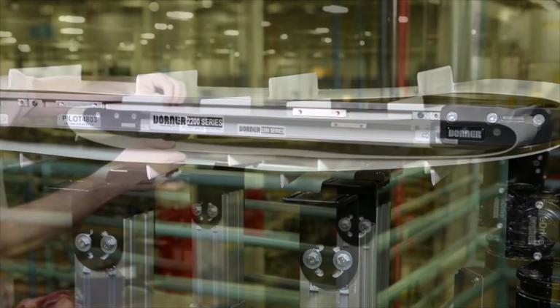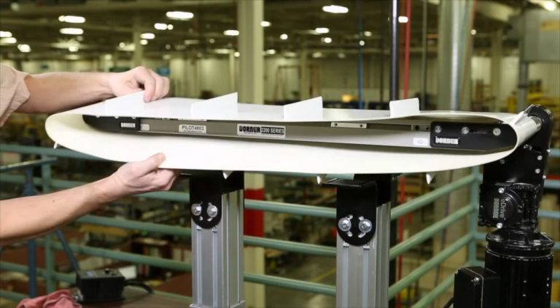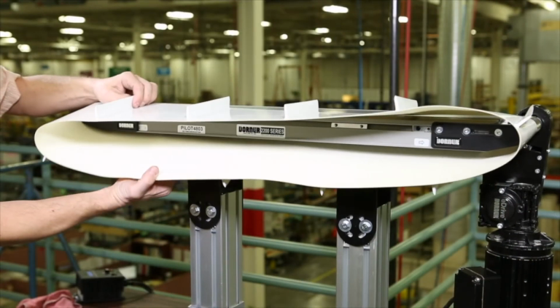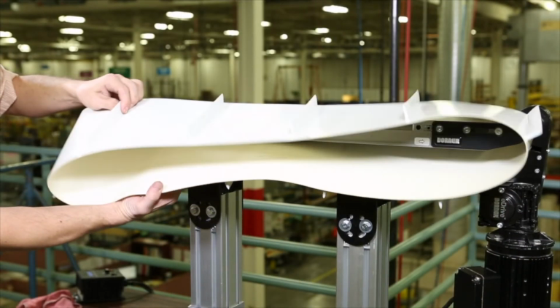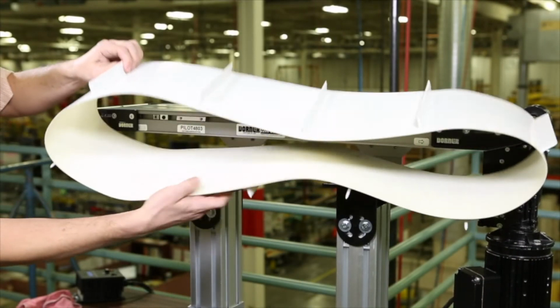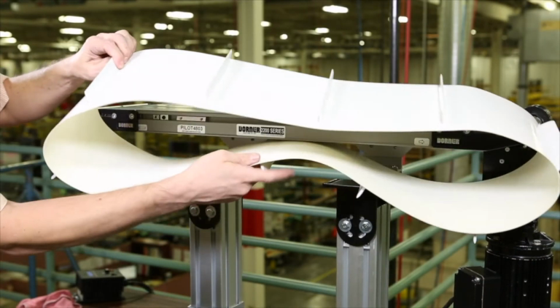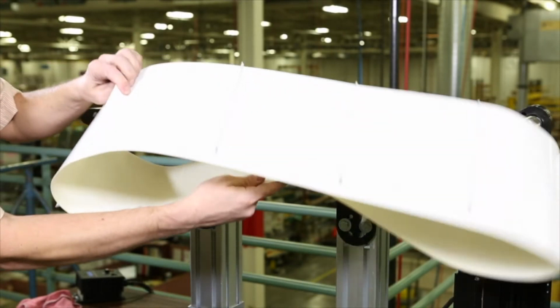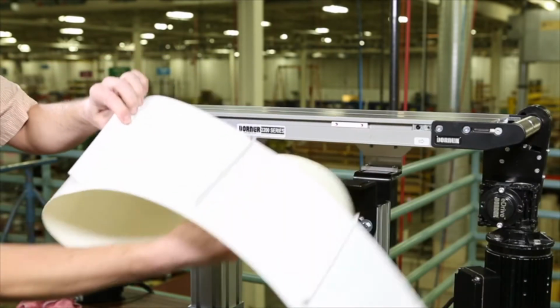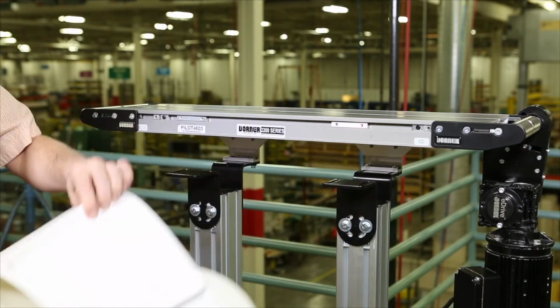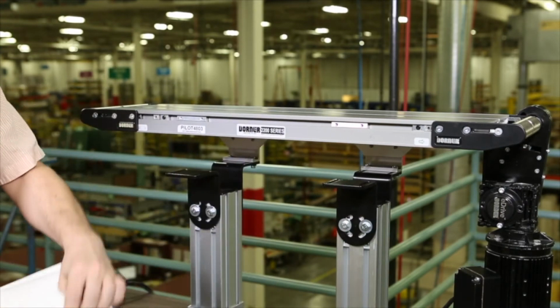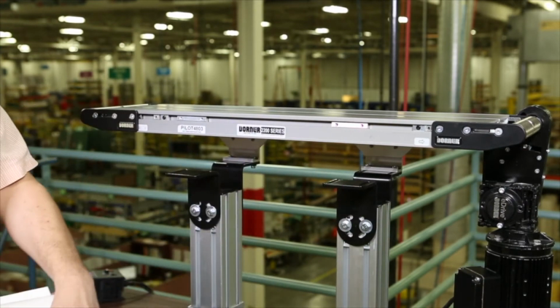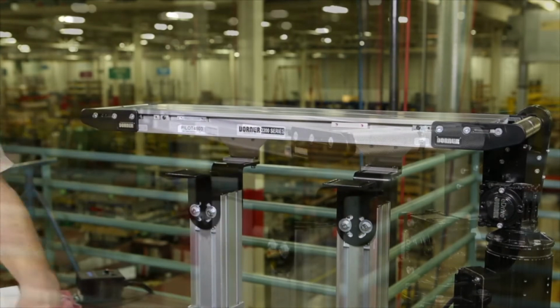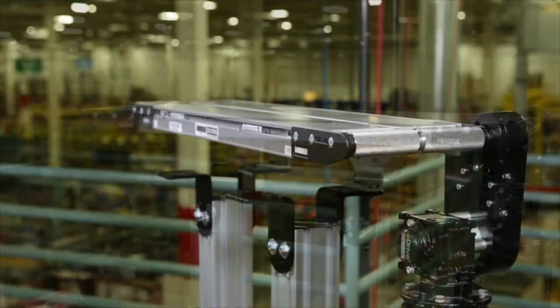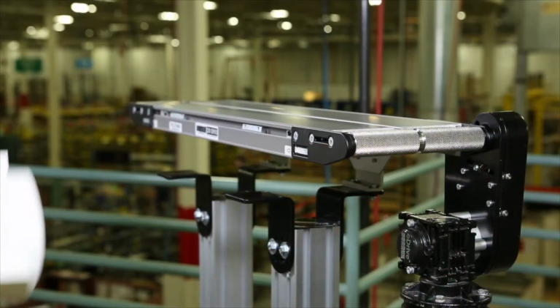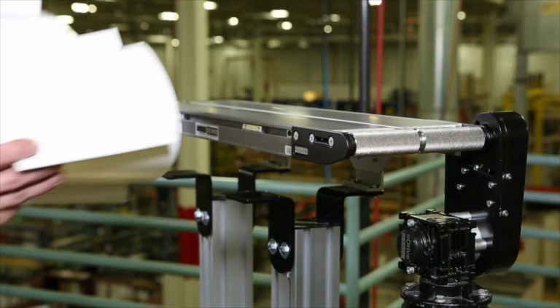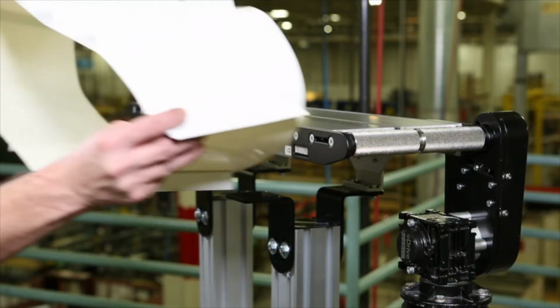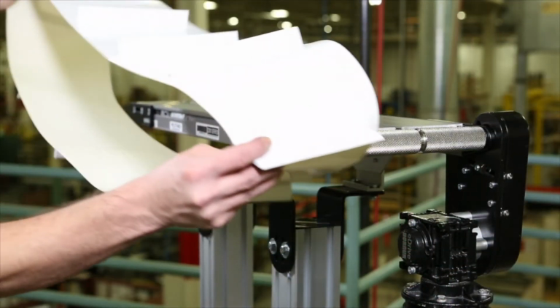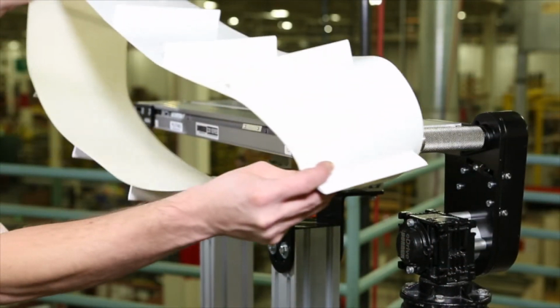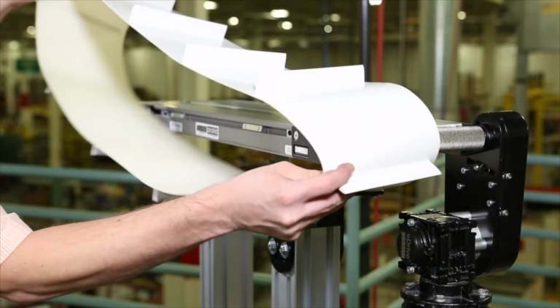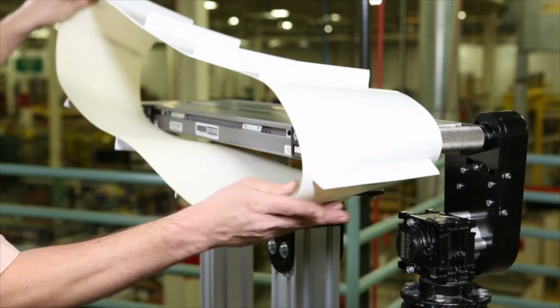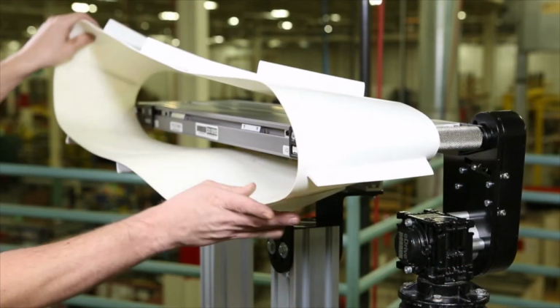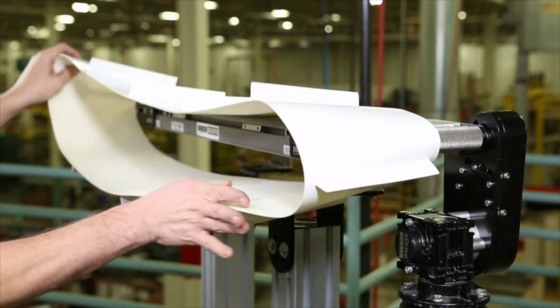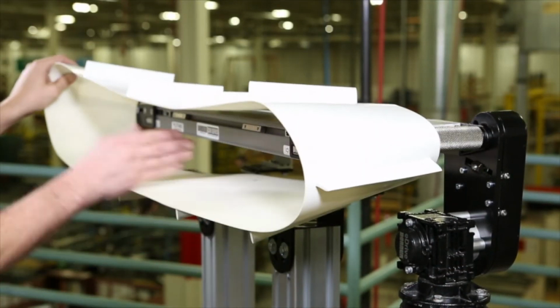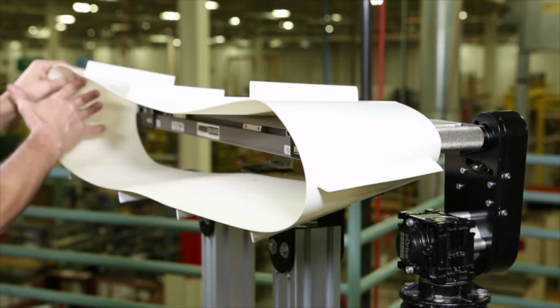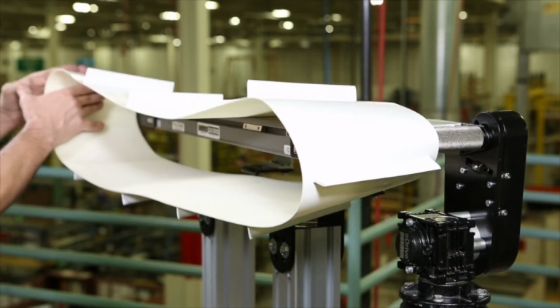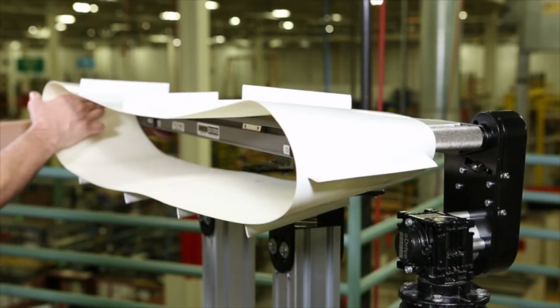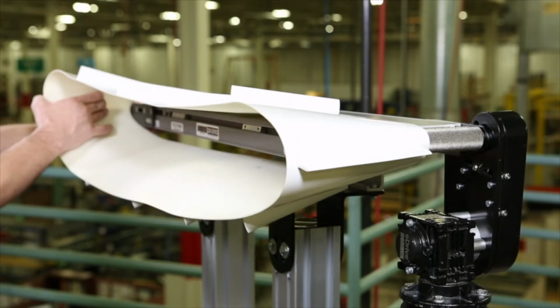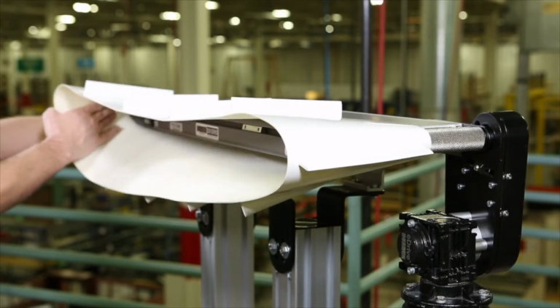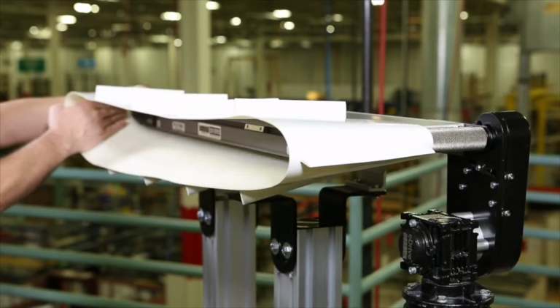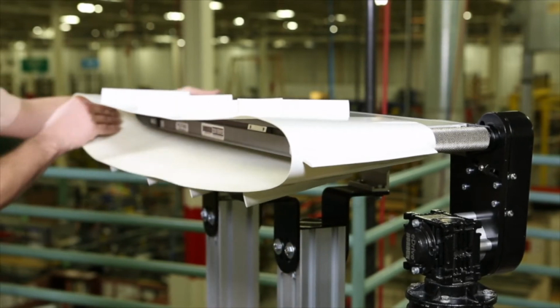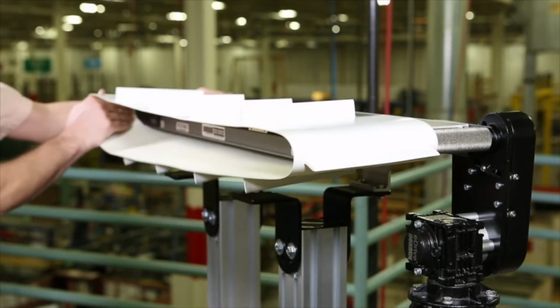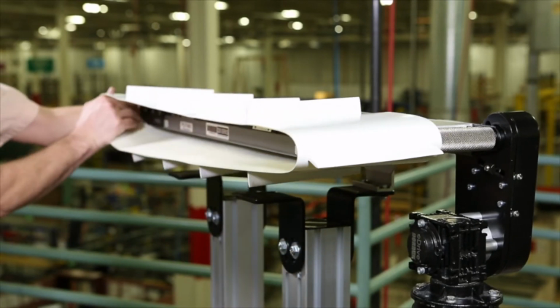Remove the old conveyor belt and replace it with the new belt. To aid in belt replacement, make sure that the drivetail is pushed back tight against the frame.